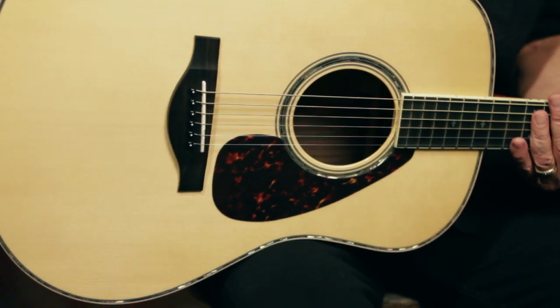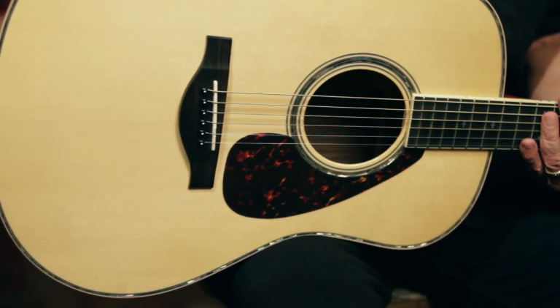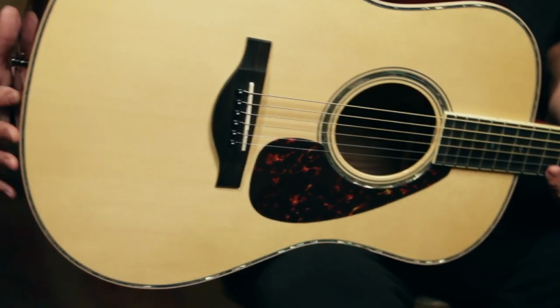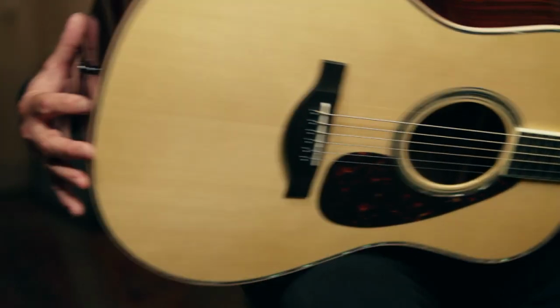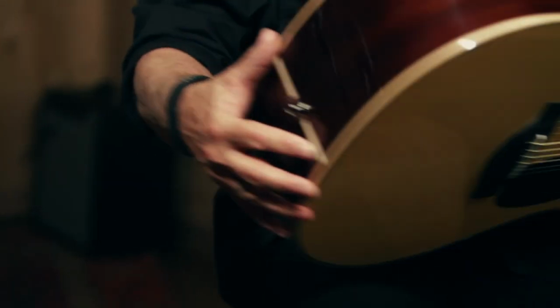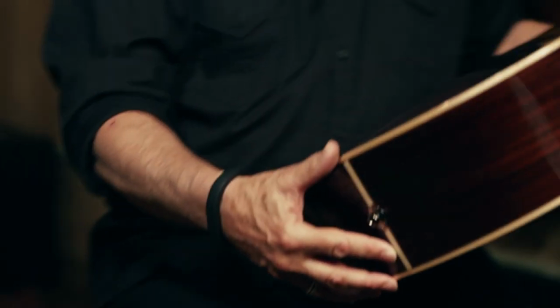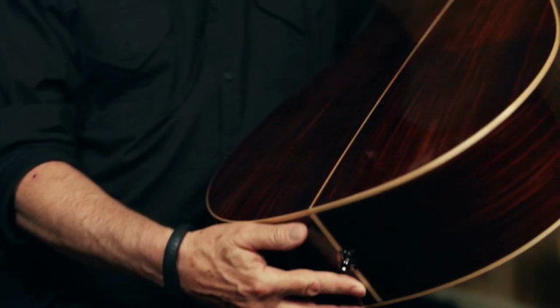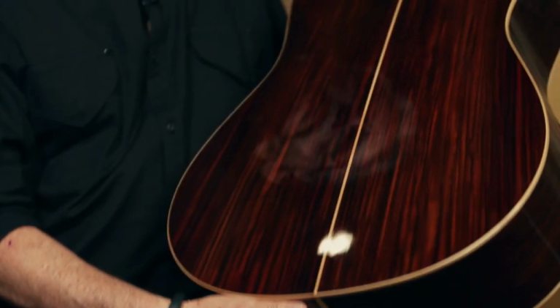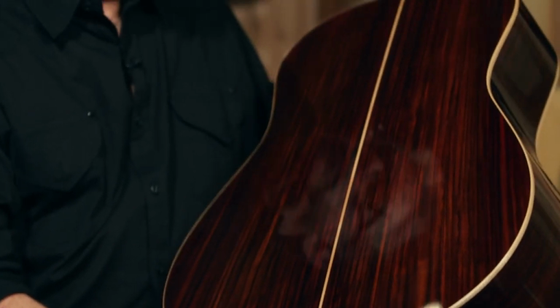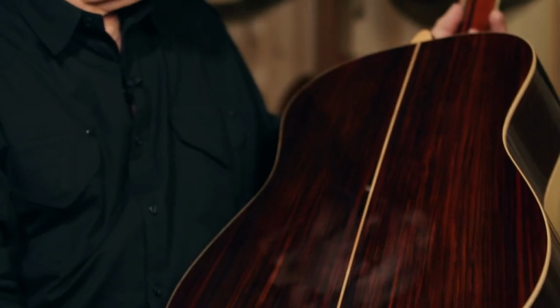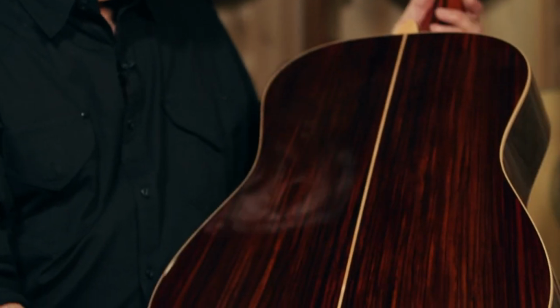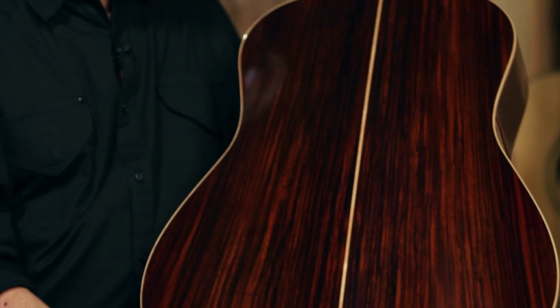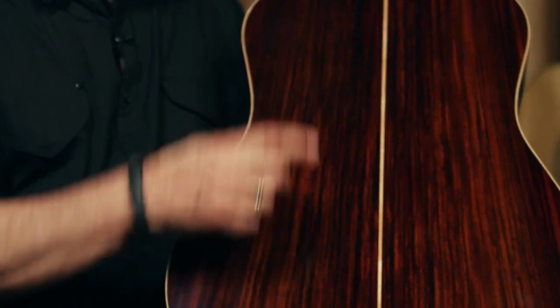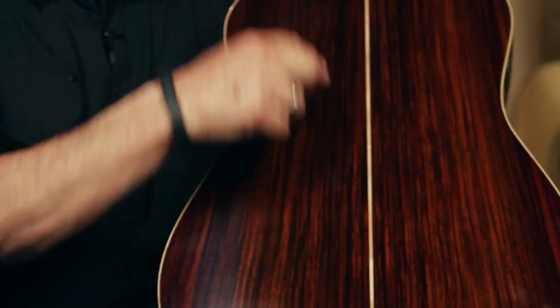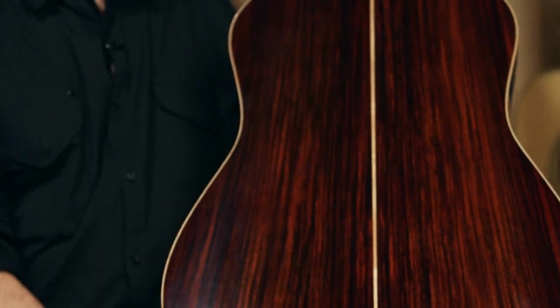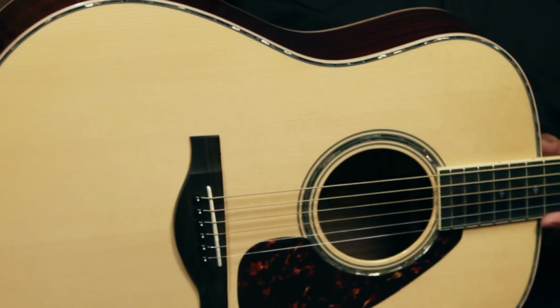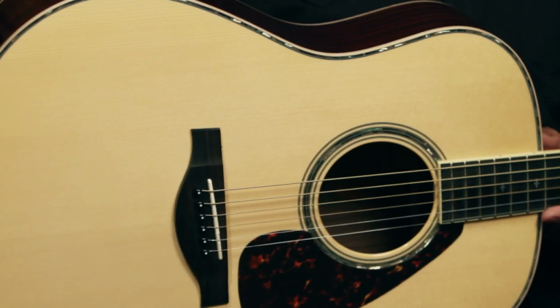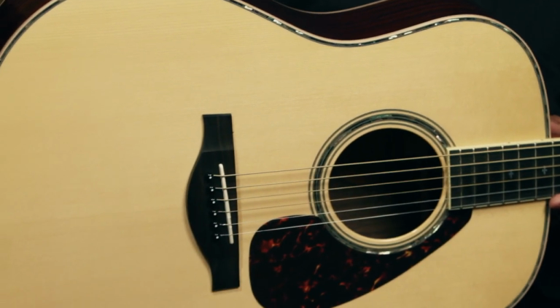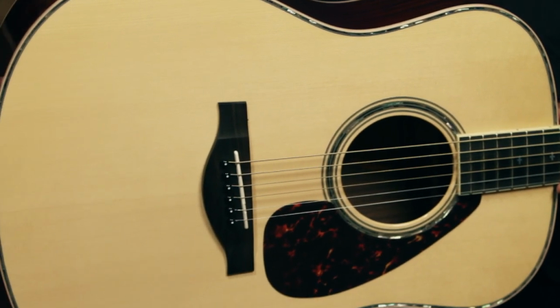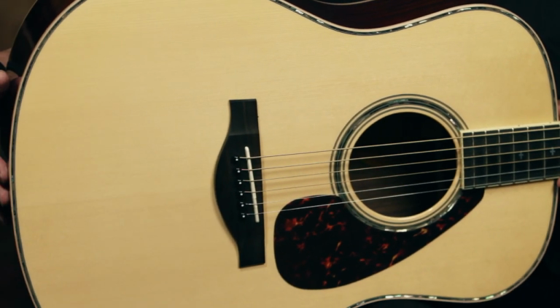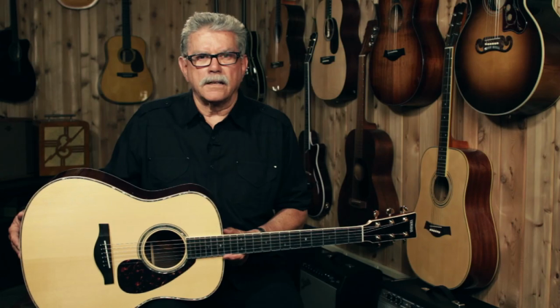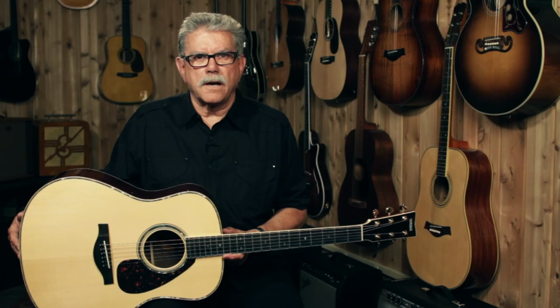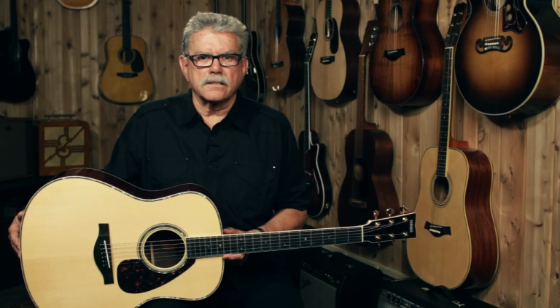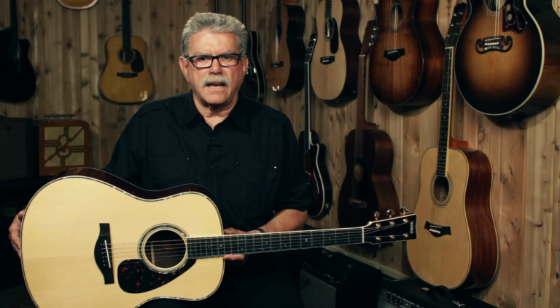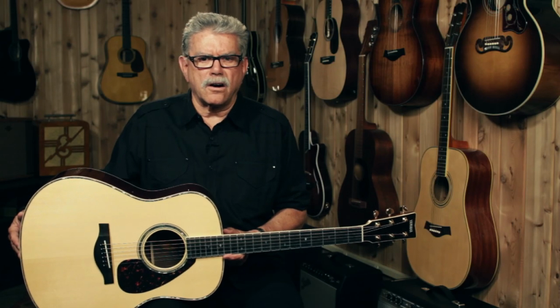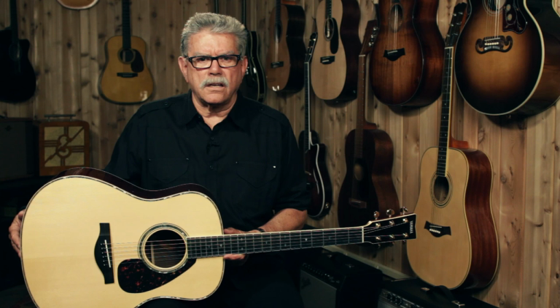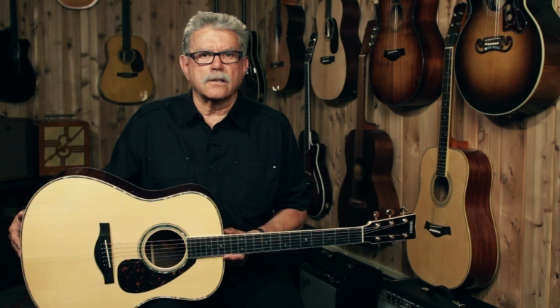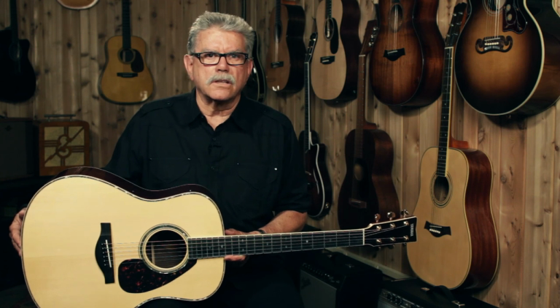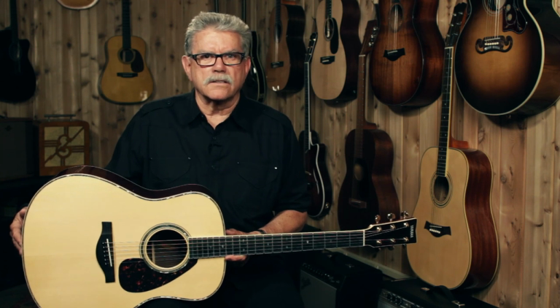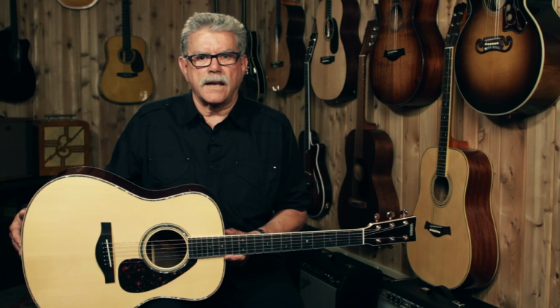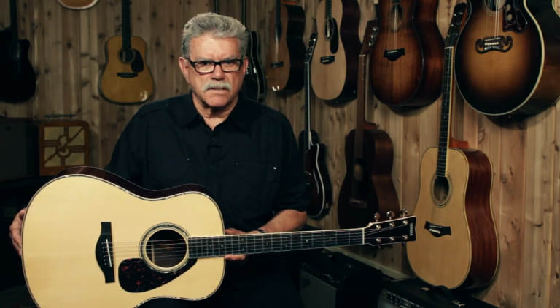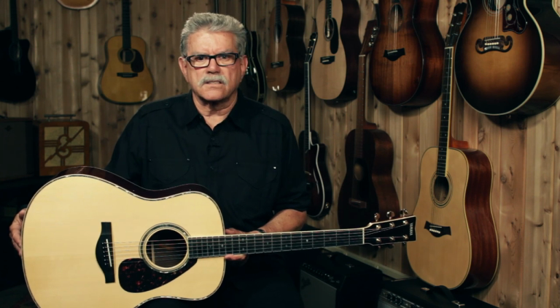The body of this guitar is made of solid East Indian rosewood, a great-looking wood with a maple backstrip going down here. The top is solid Engelmann spruce and features Yamaha's ARE, Acoustic Resonance Enhancement System.